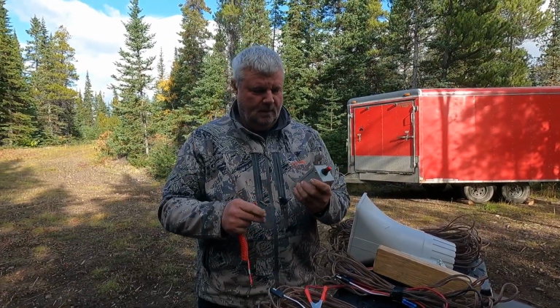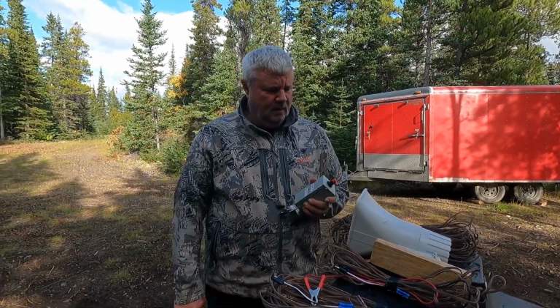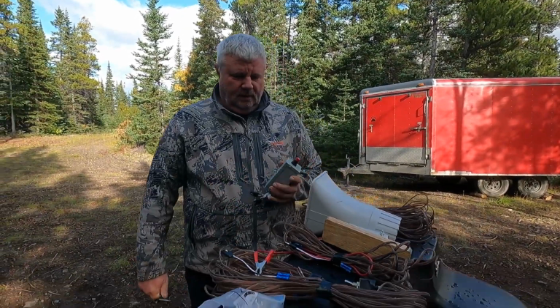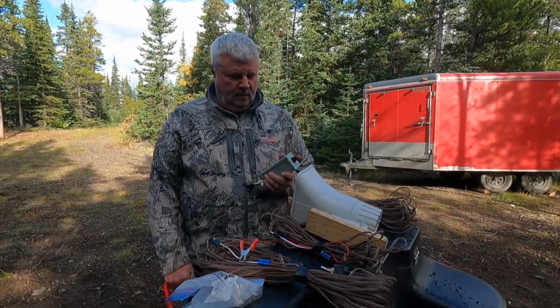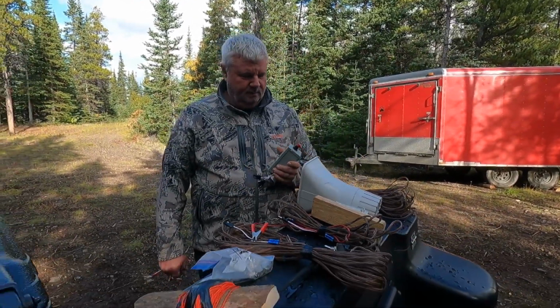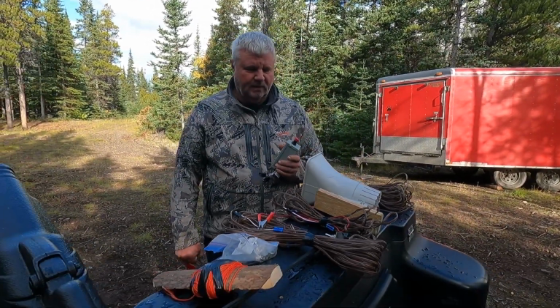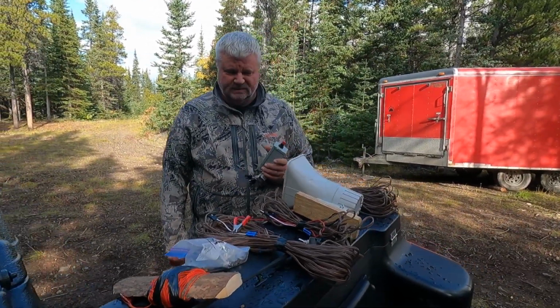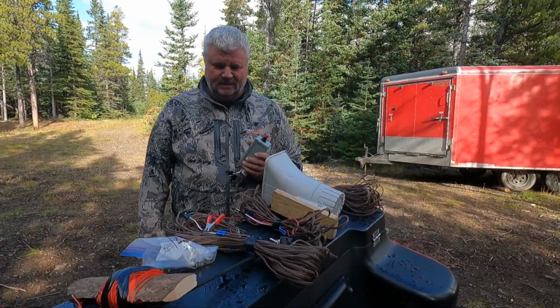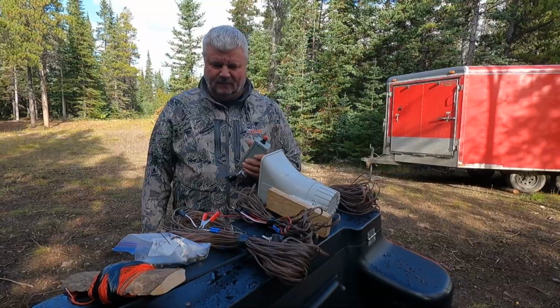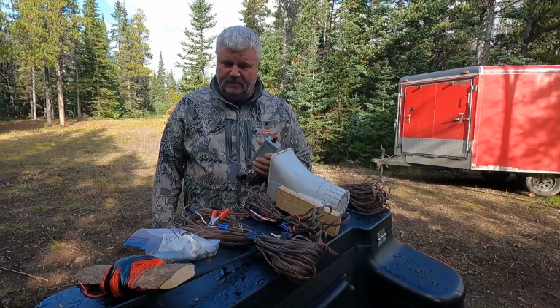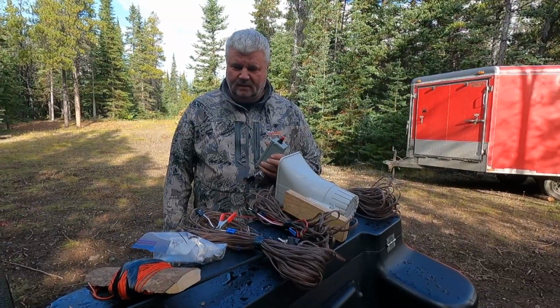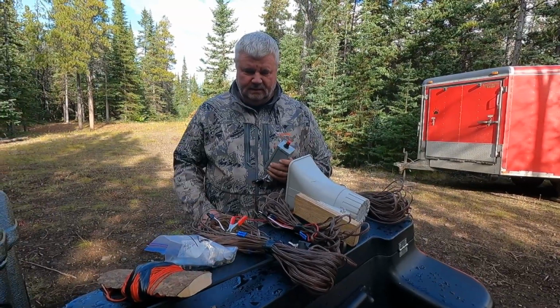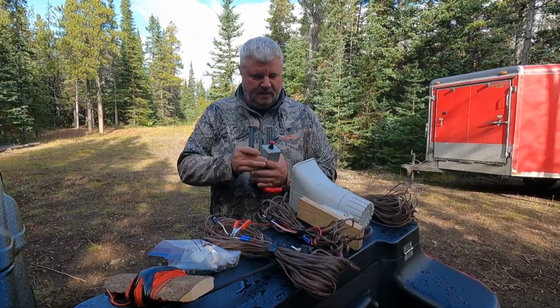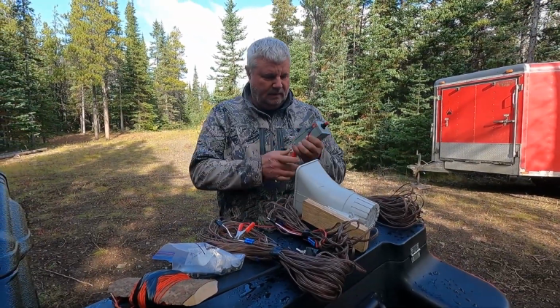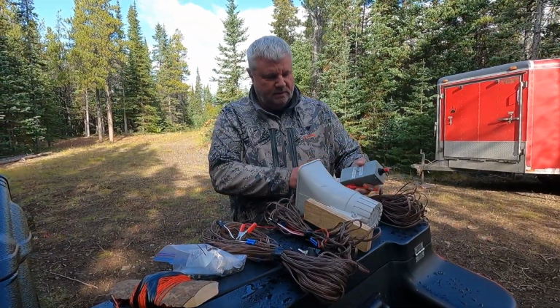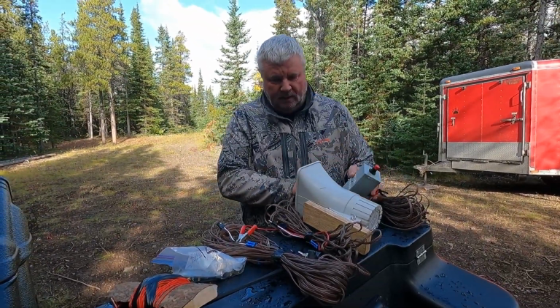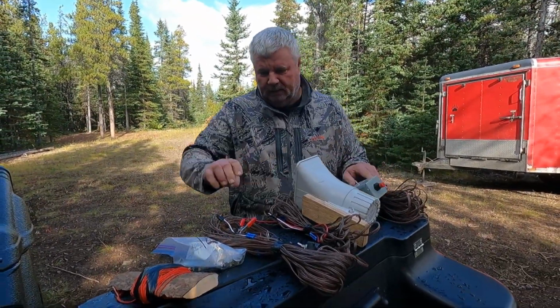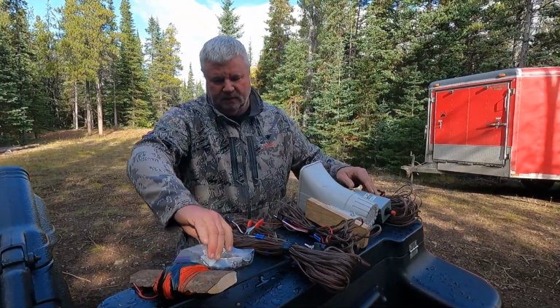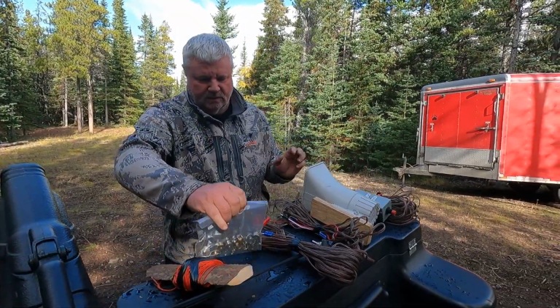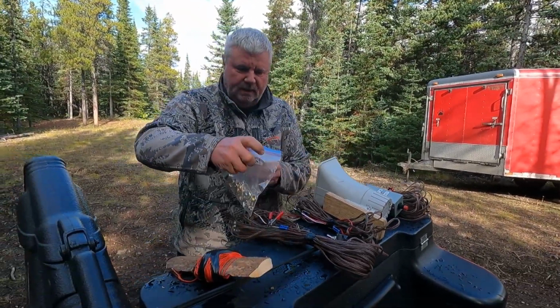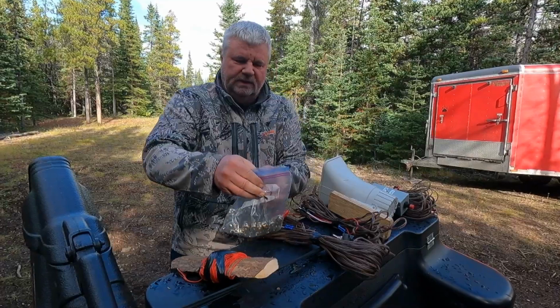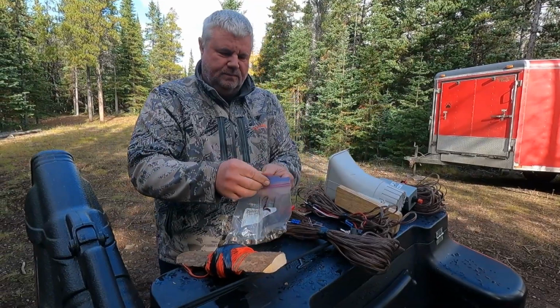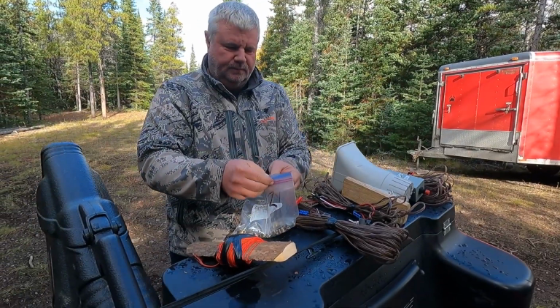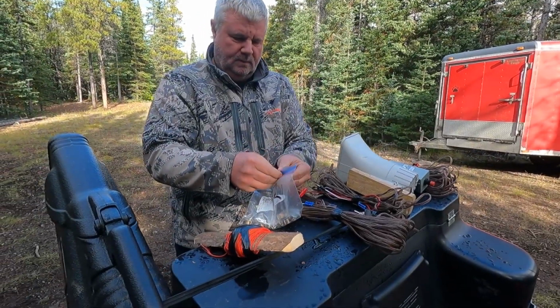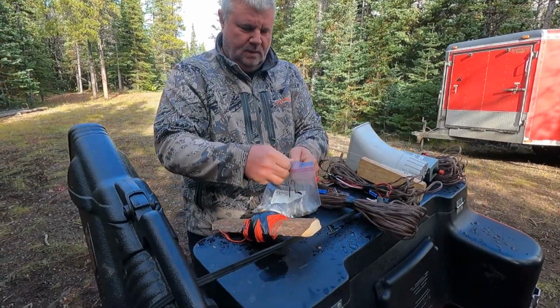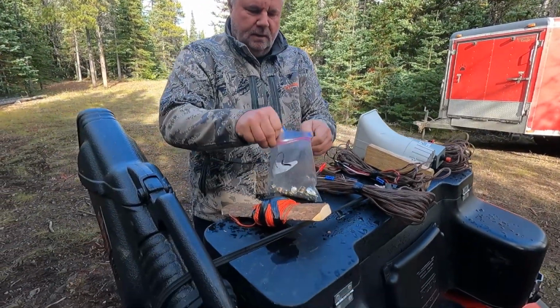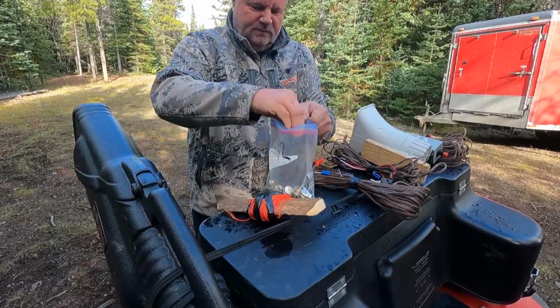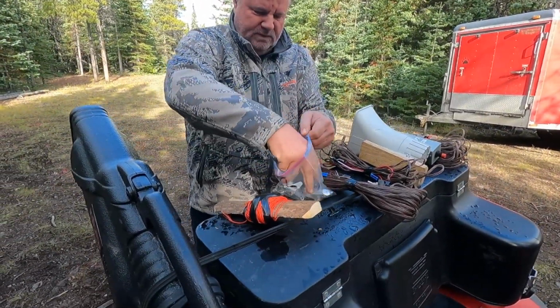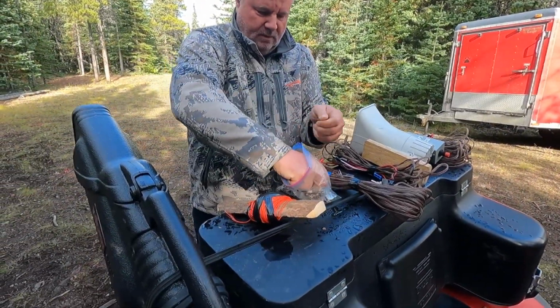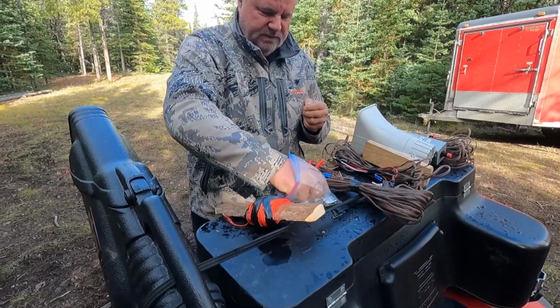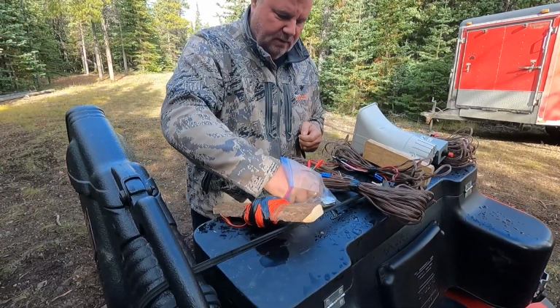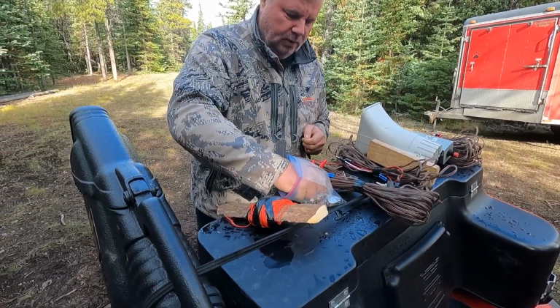It probably cost for everything less than a hundred bucks. I bought these little tiny pulleys from Princess Auto - they're just a standard little pulley.